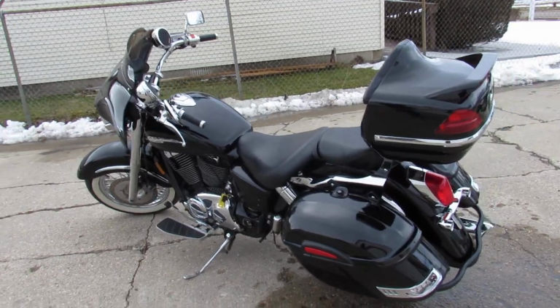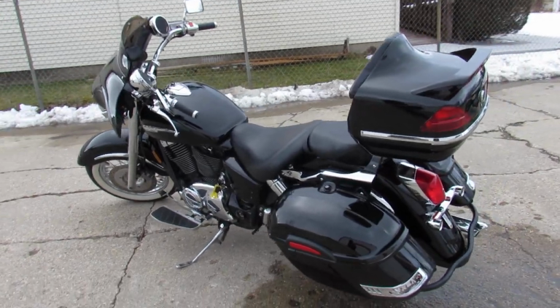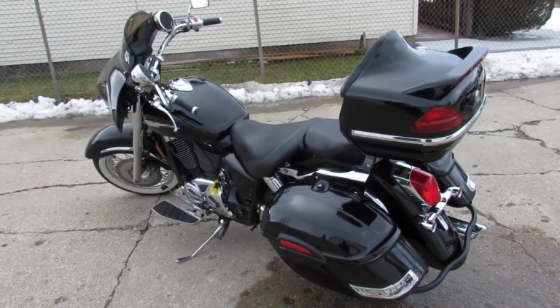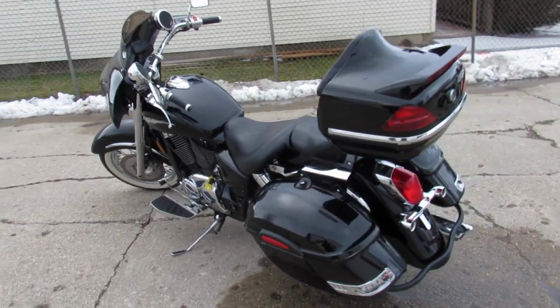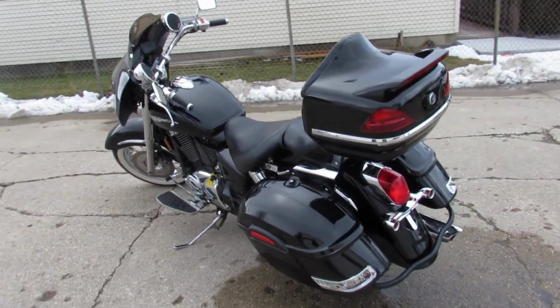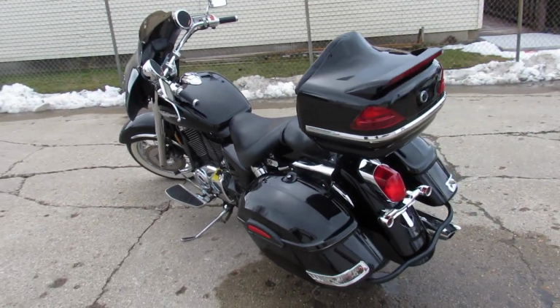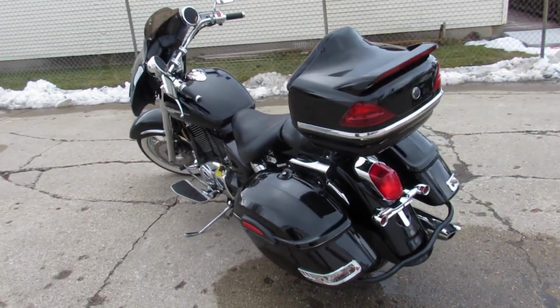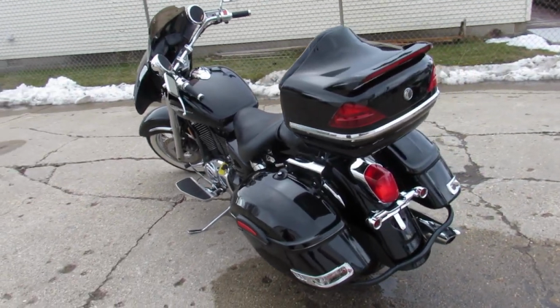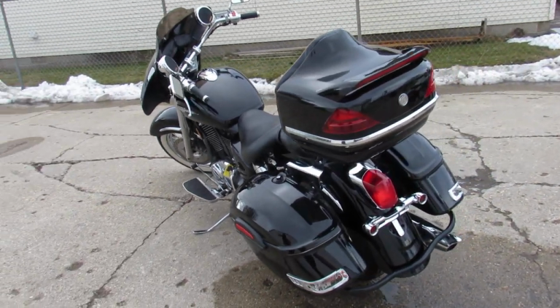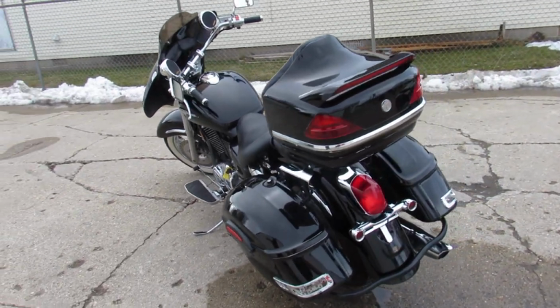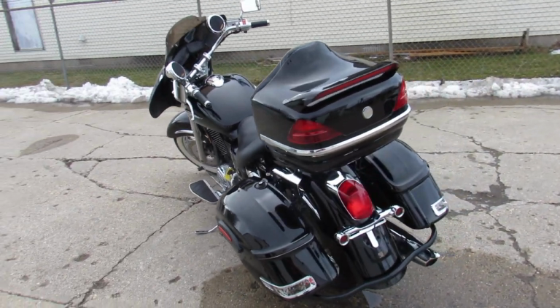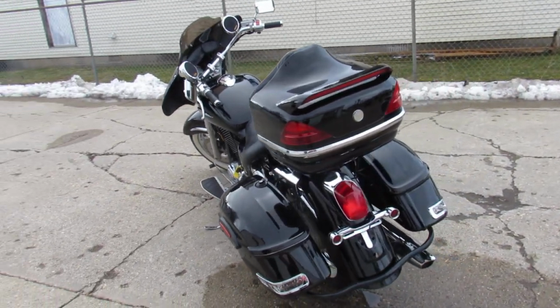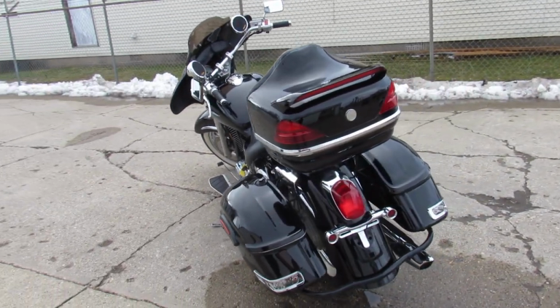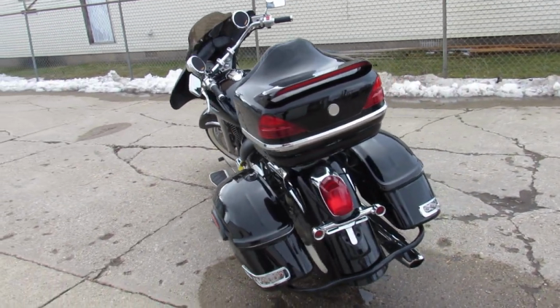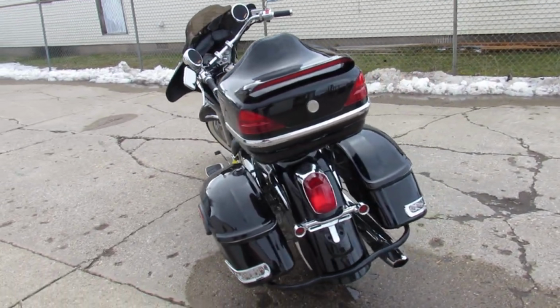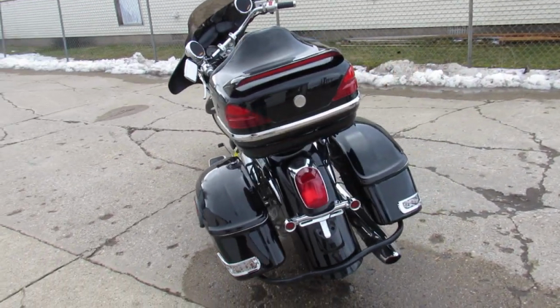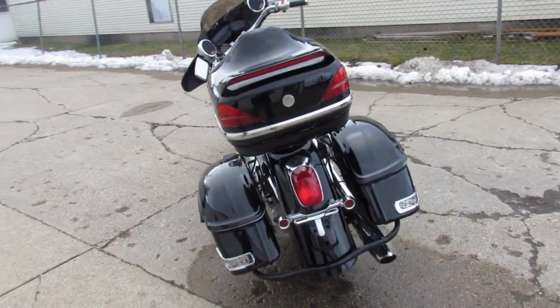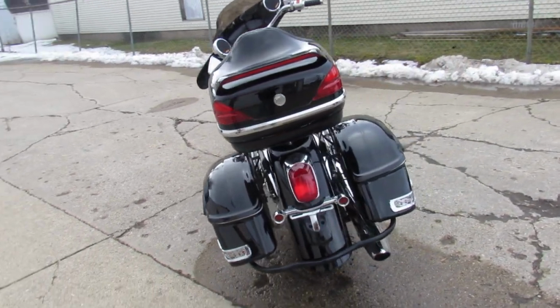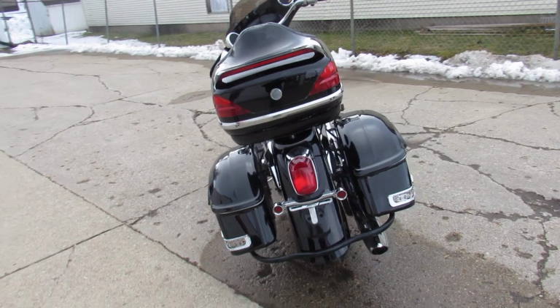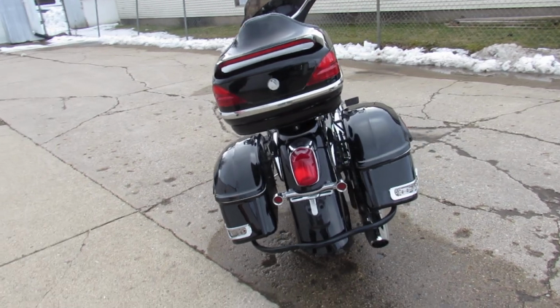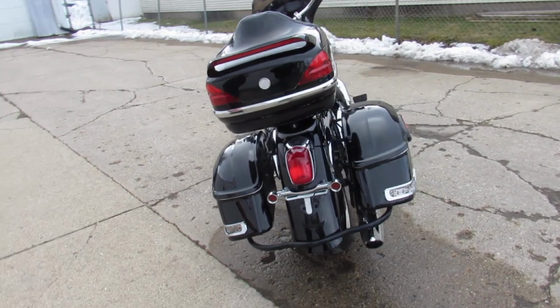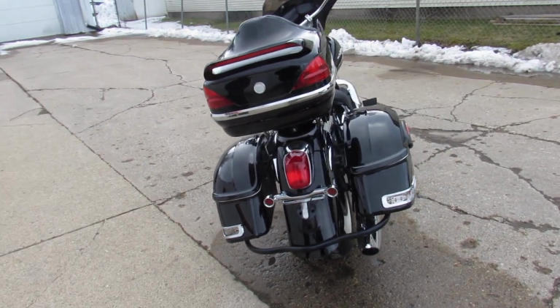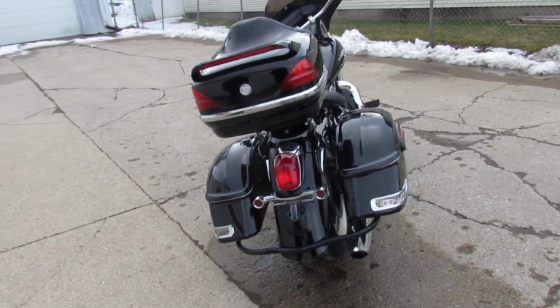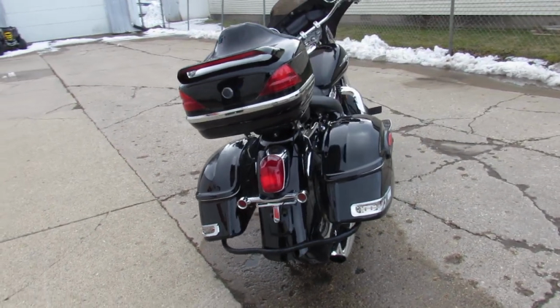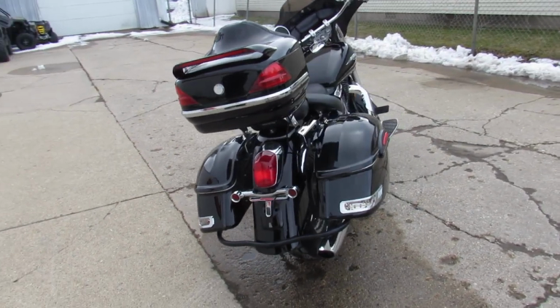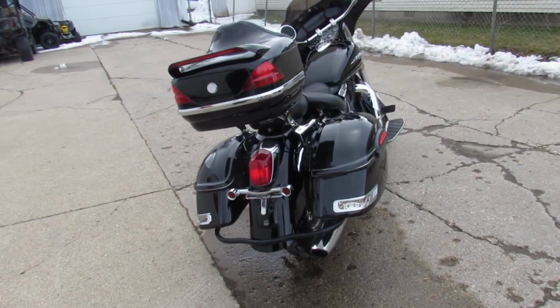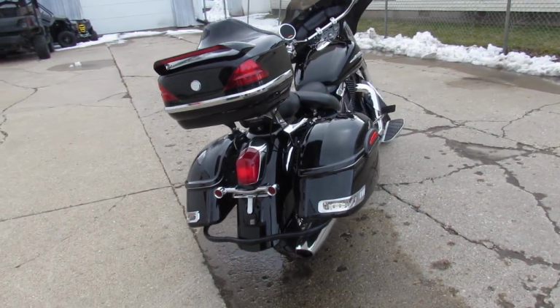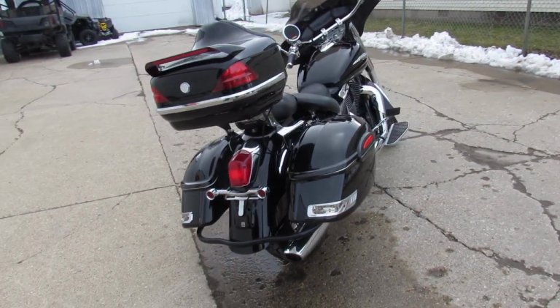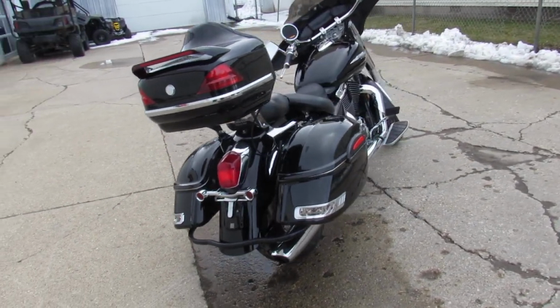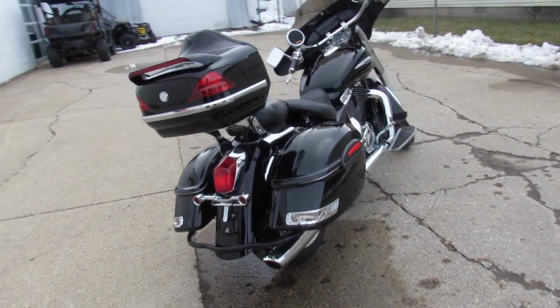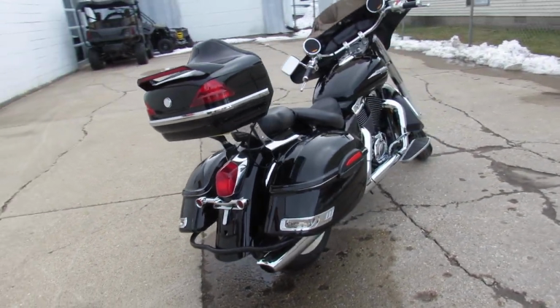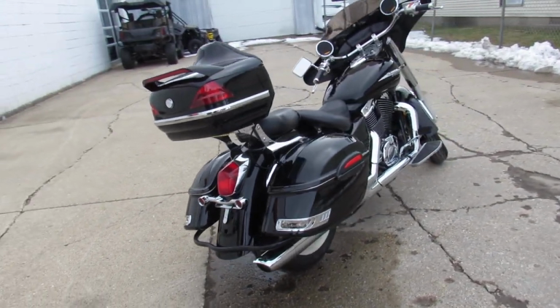Tons of extras. It's got some batwing fairing with the speakers, hard saddlebags, trunk, chrome lace wheels, whitewall tires, and tons of chrome guys. Nice clean bike for the money.